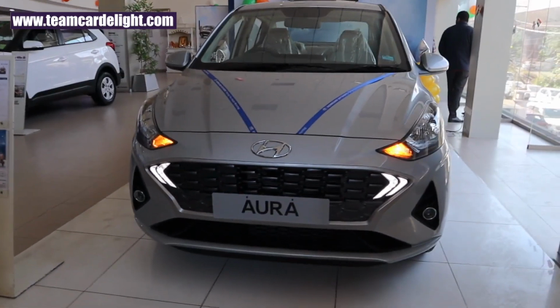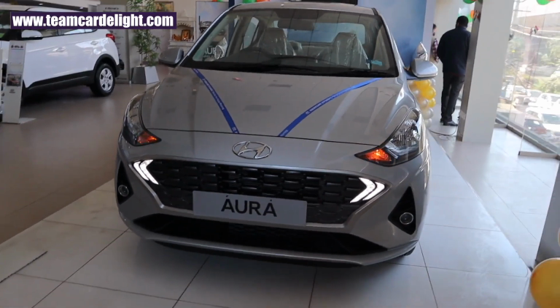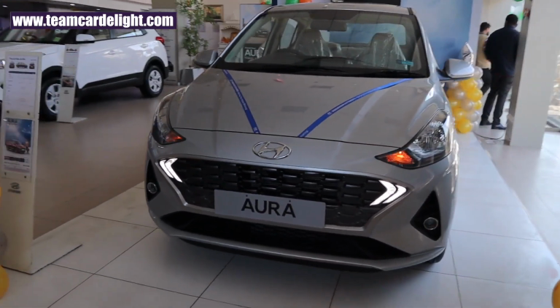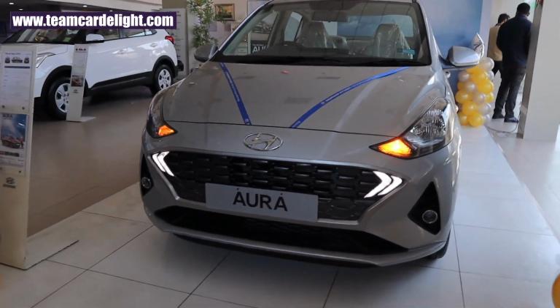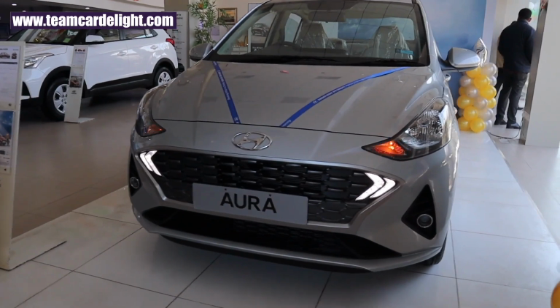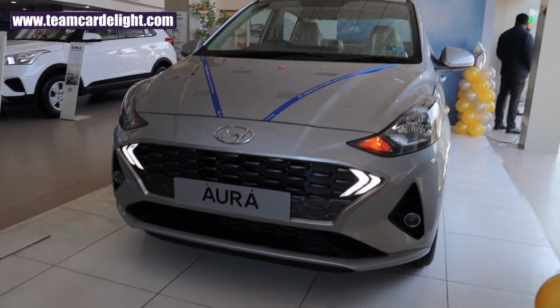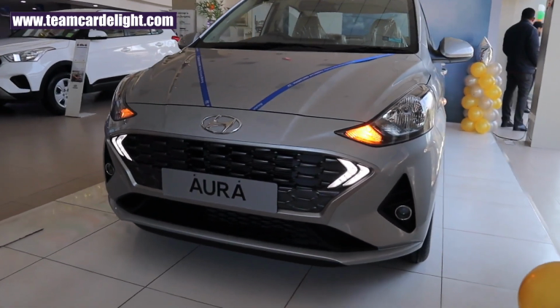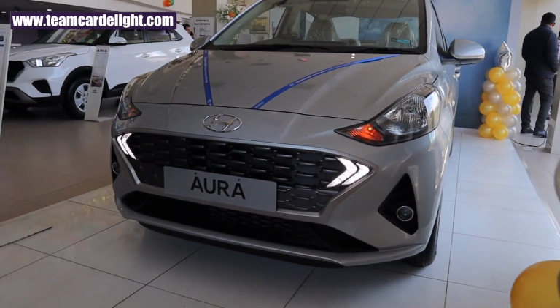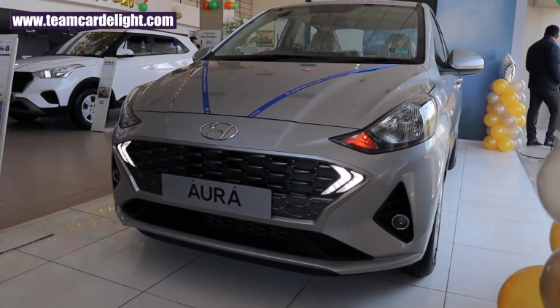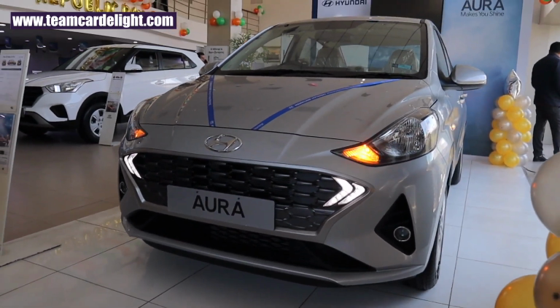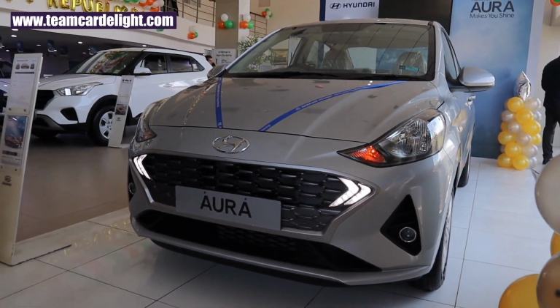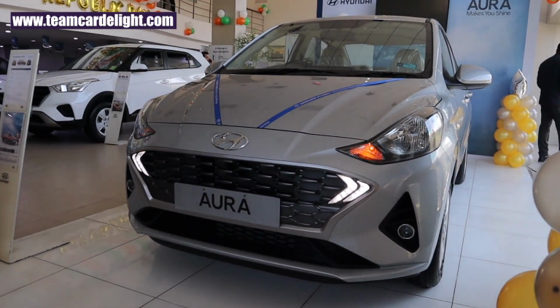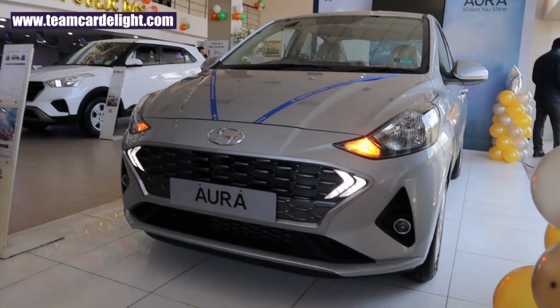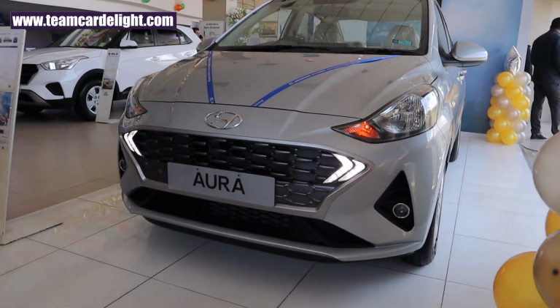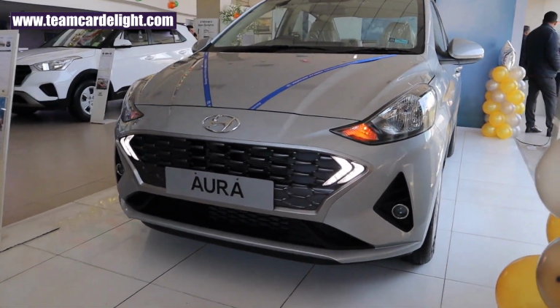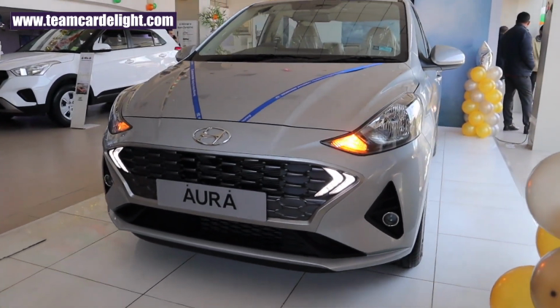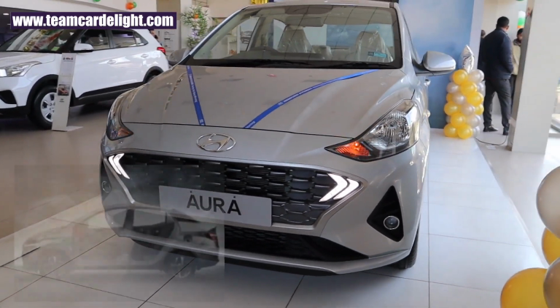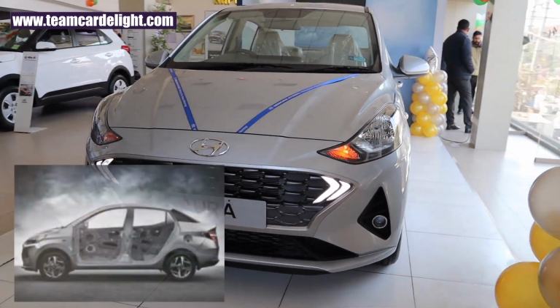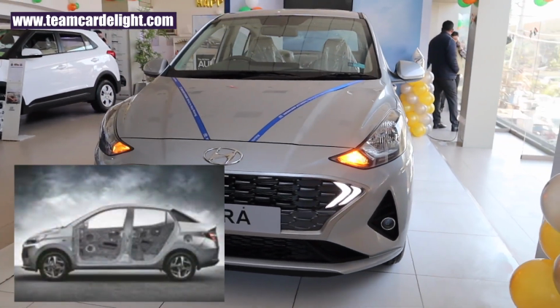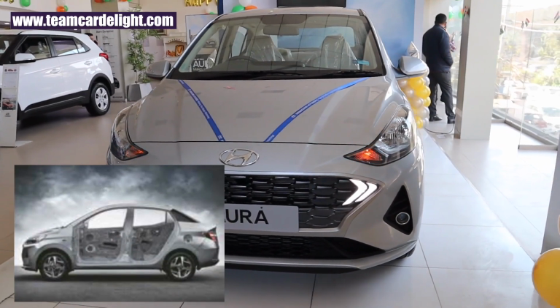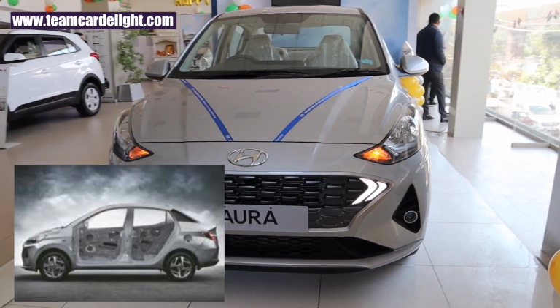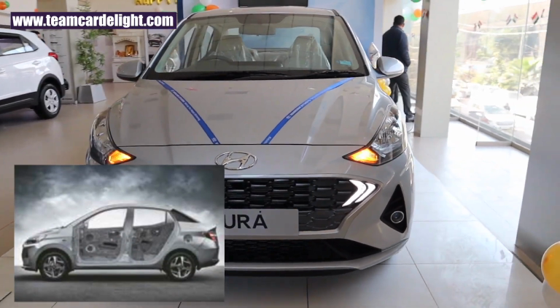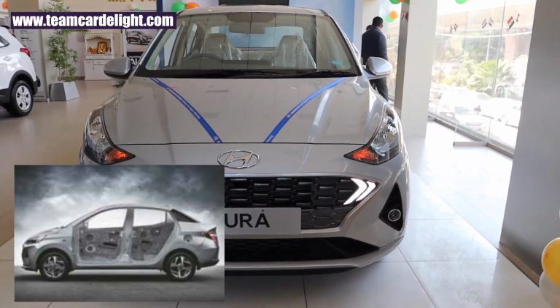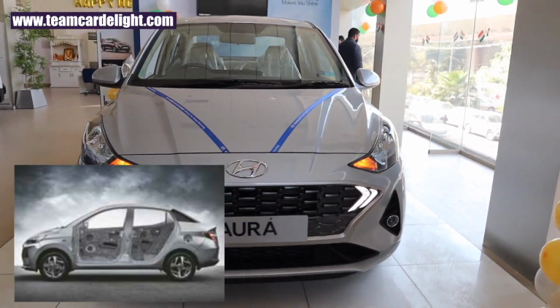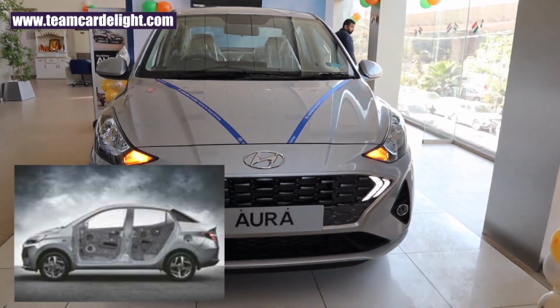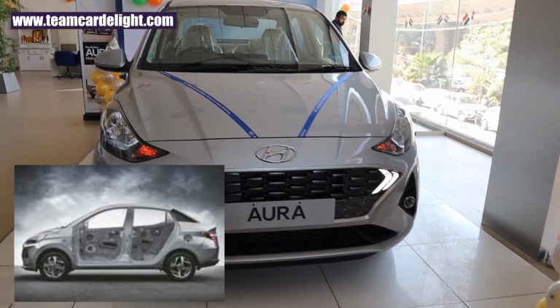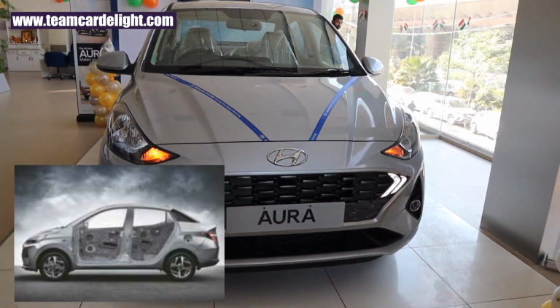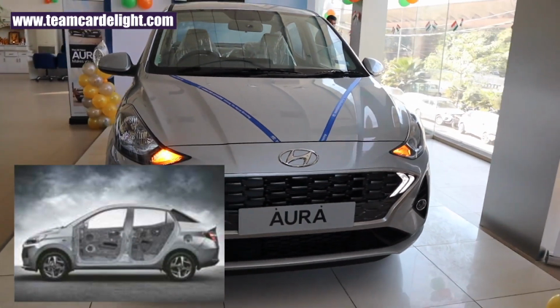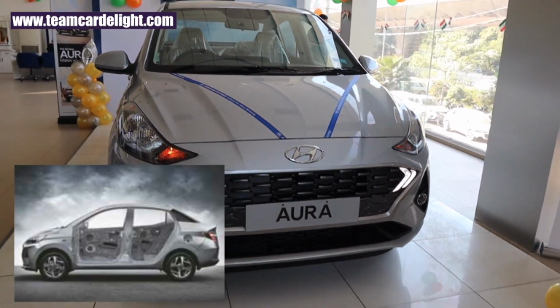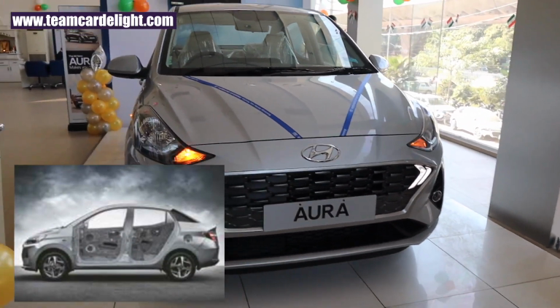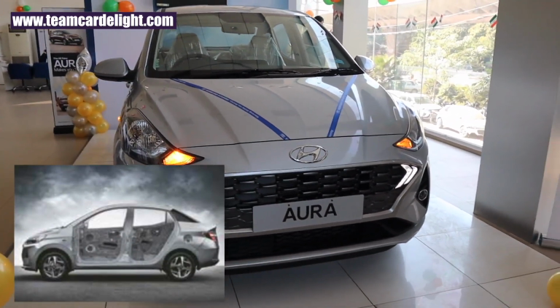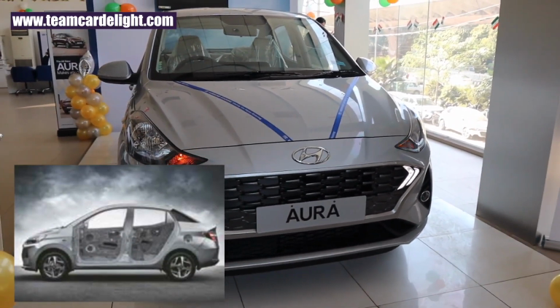Hyundai is claiming that we get a very strong body structure in the Hyundai Aura. It is built with 65% advanced high strength steel and high strength steel, and it gets a super body structure as well.